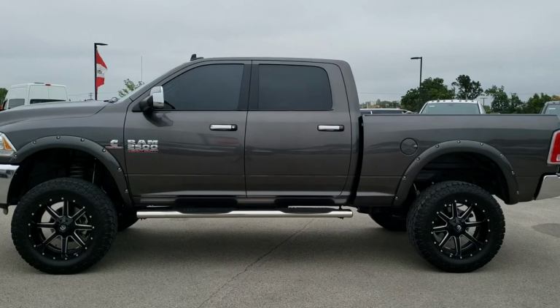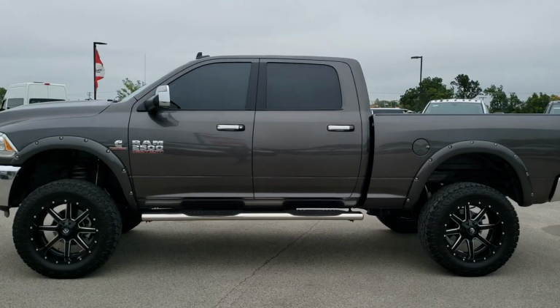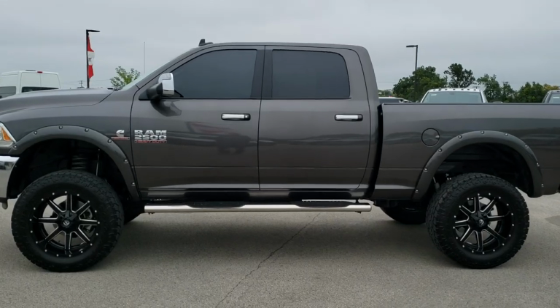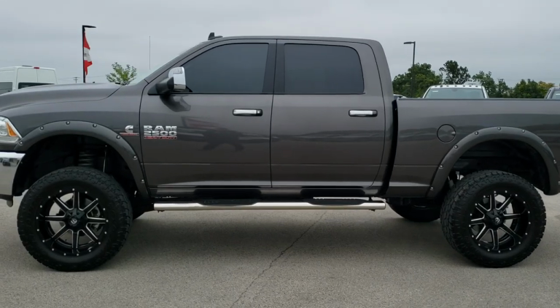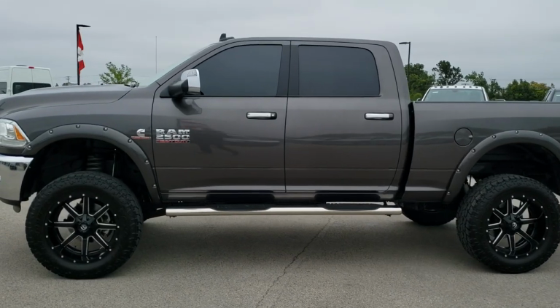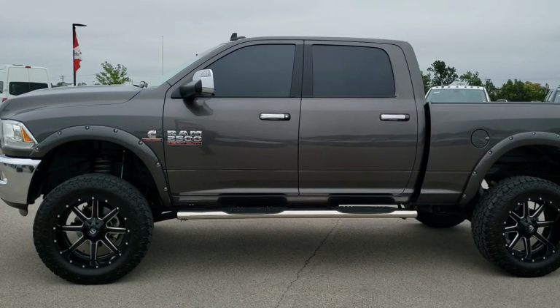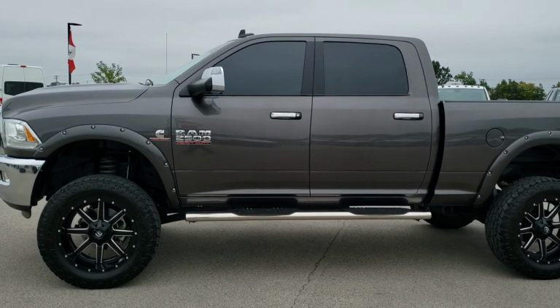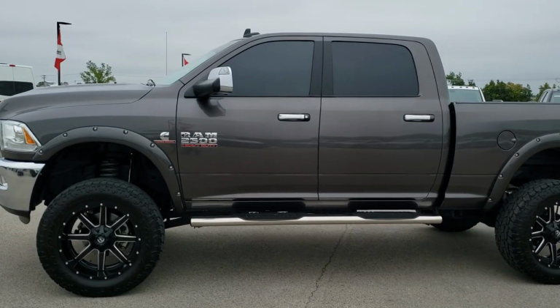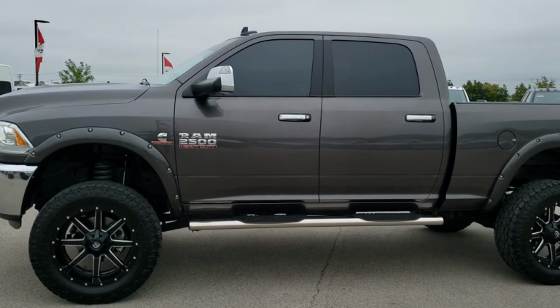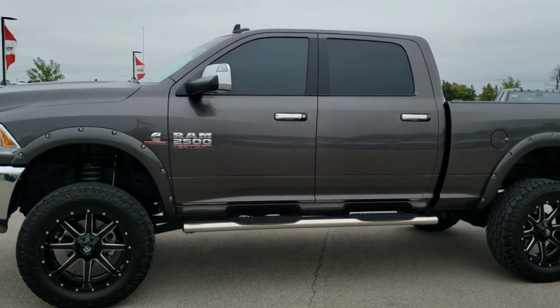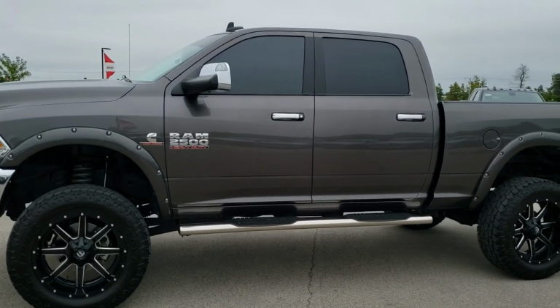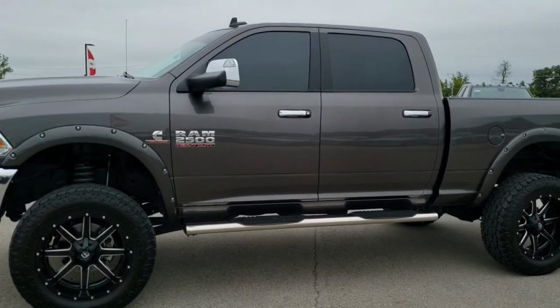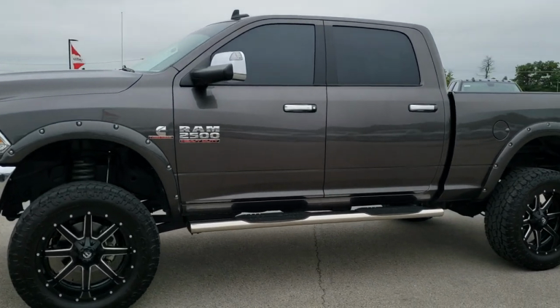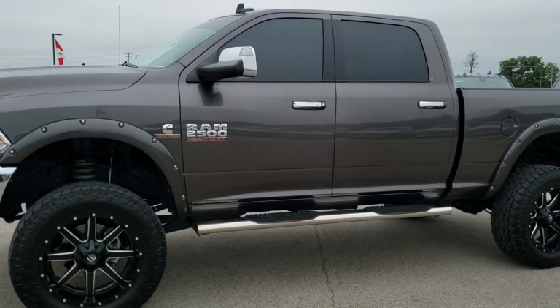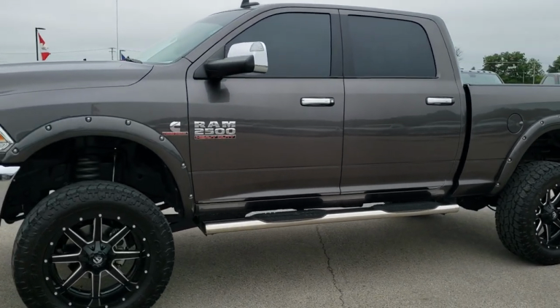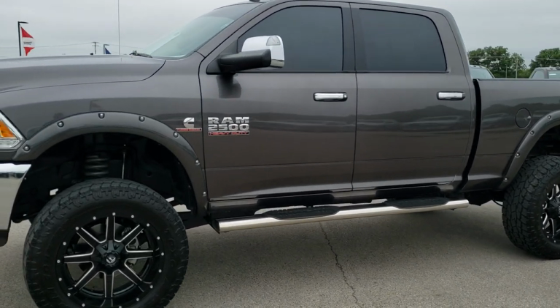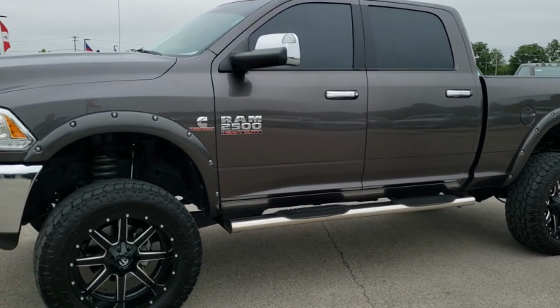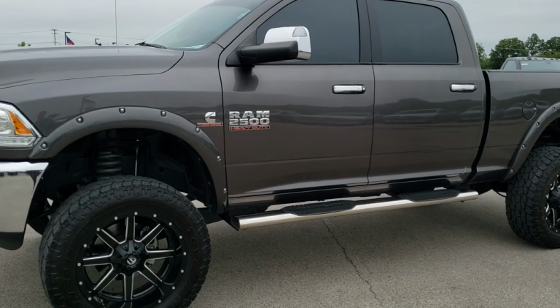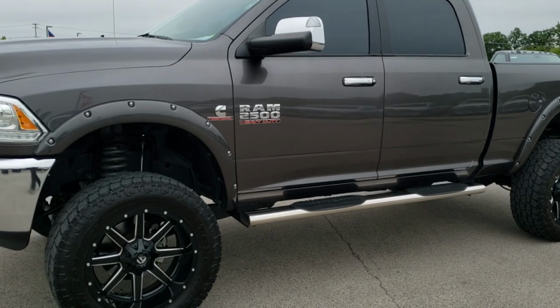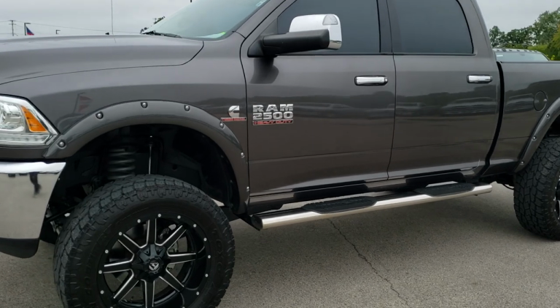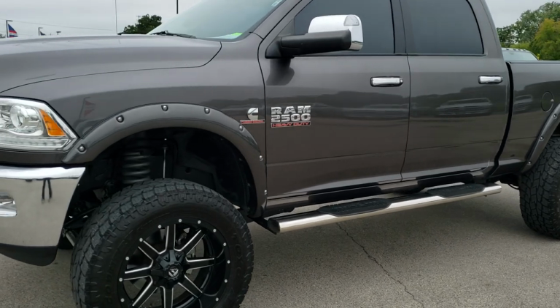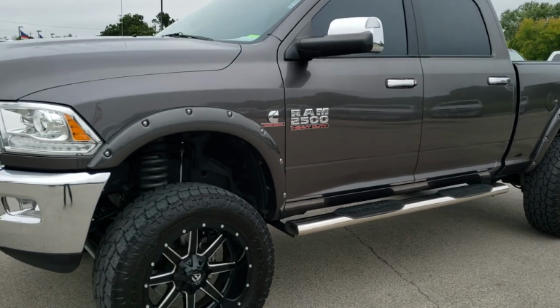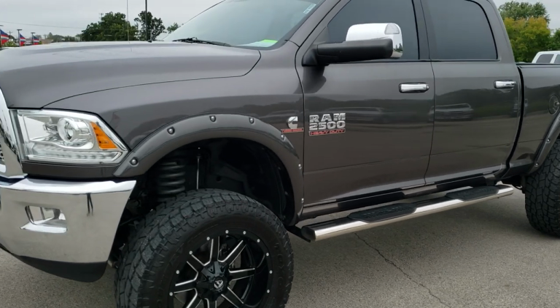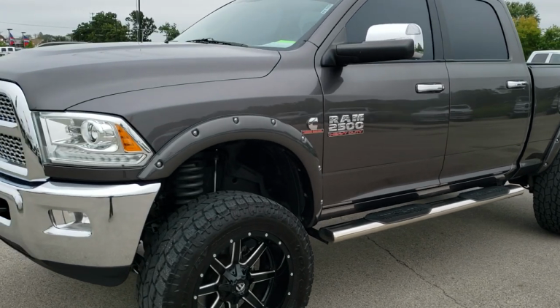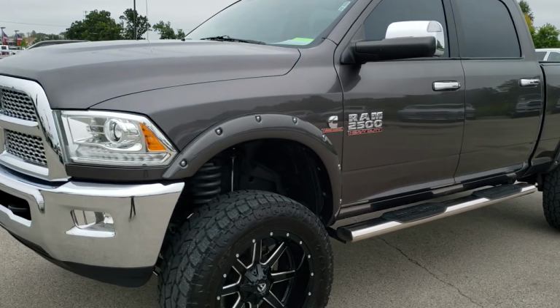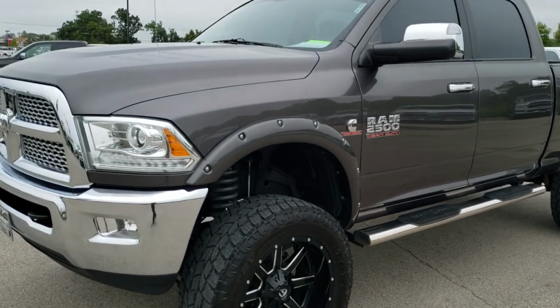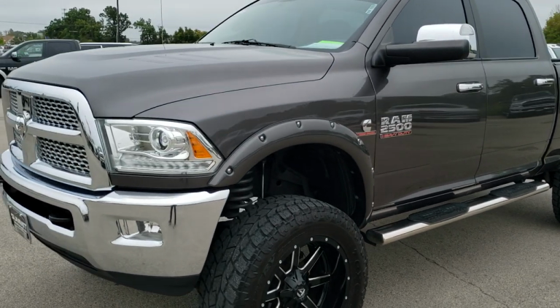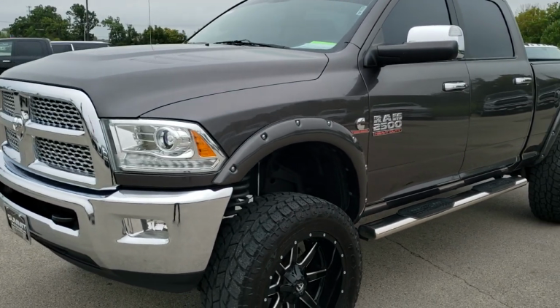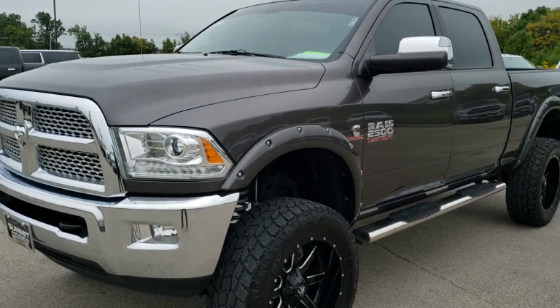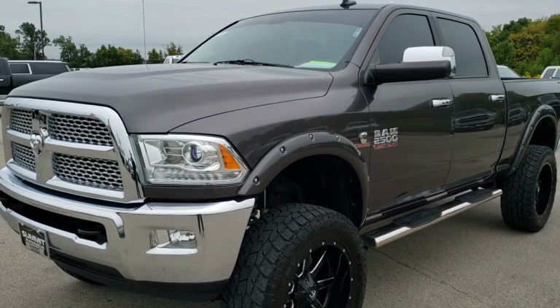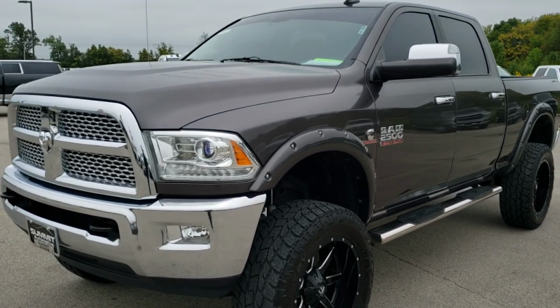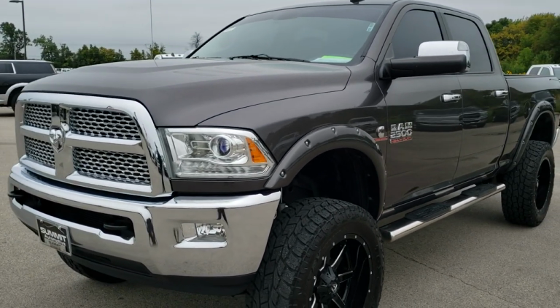This is stock number 10260. We are here at Summit Automotive in Fond du Lac, Wisconsin — your new and used heavy-duty truck headquarters.